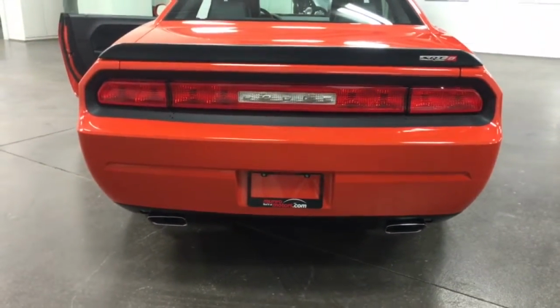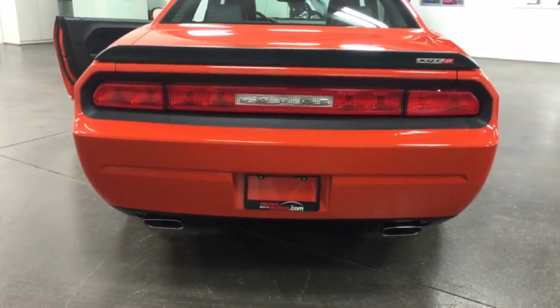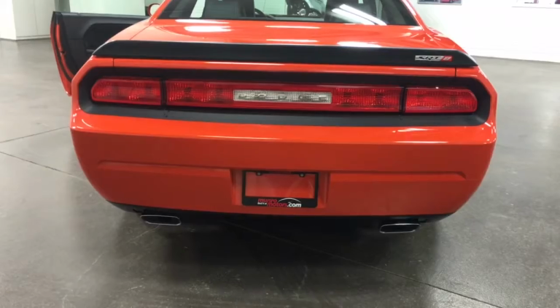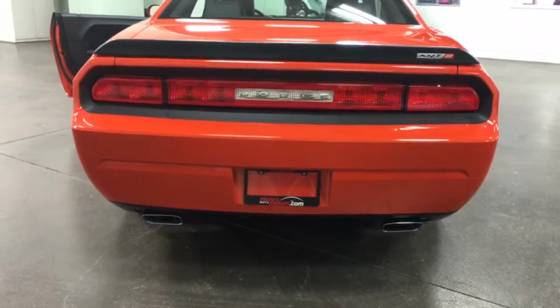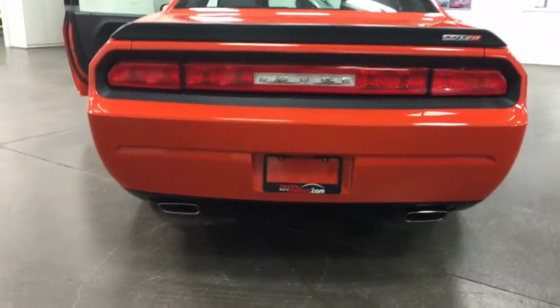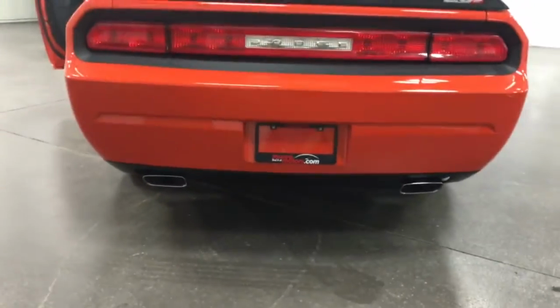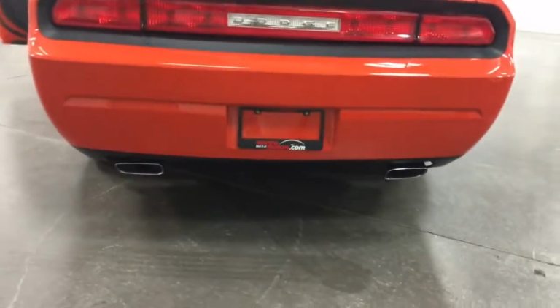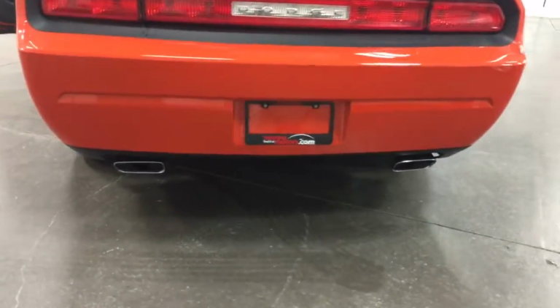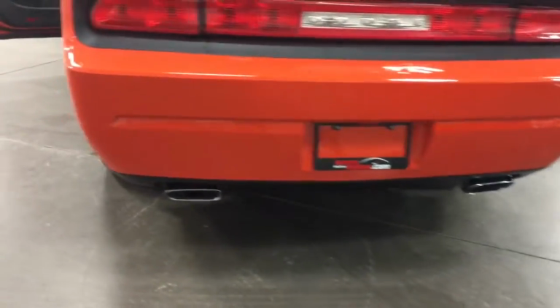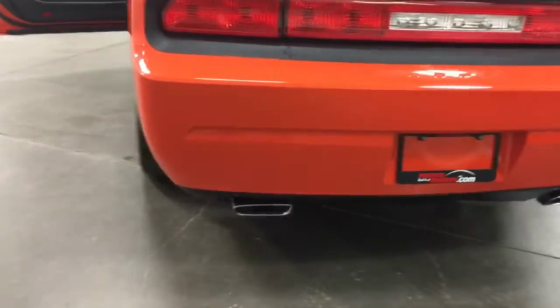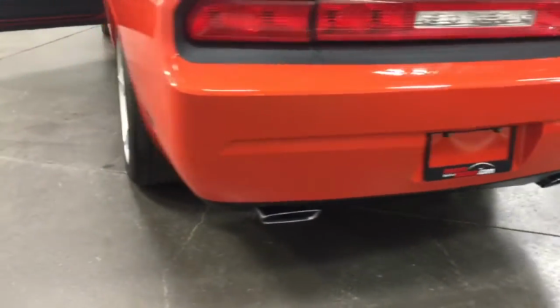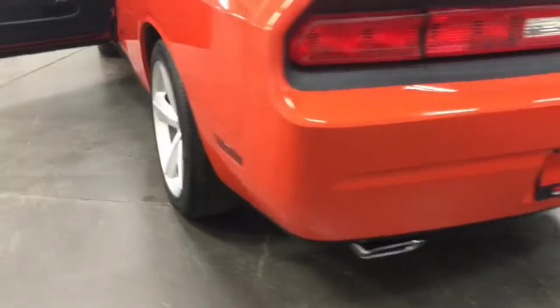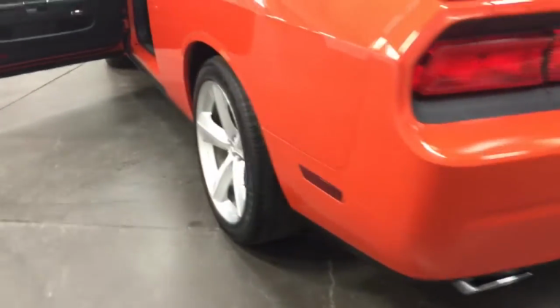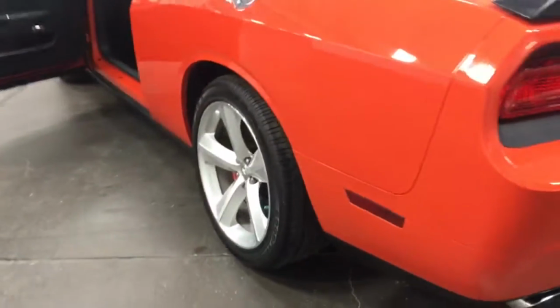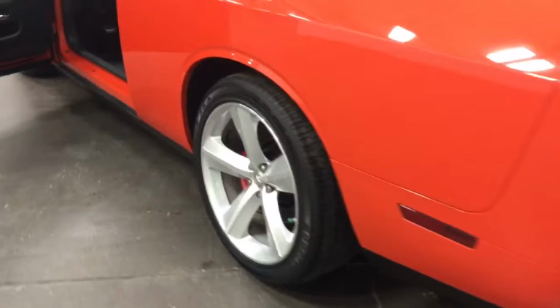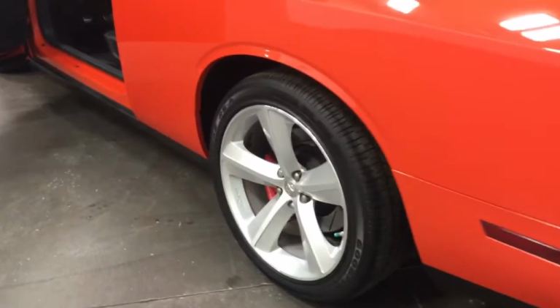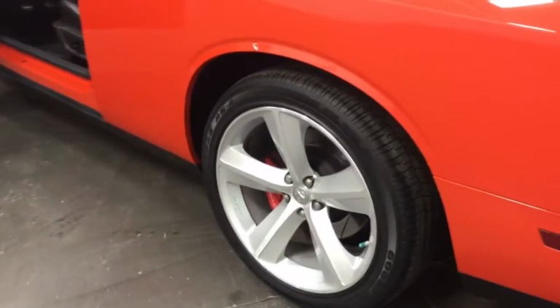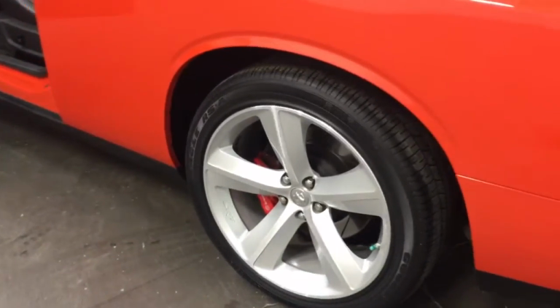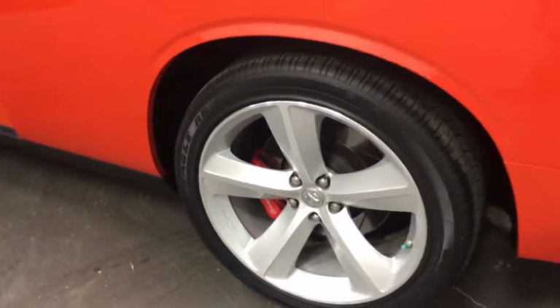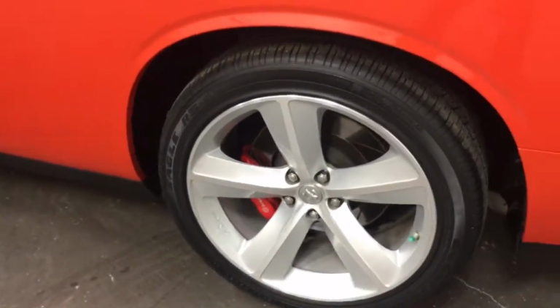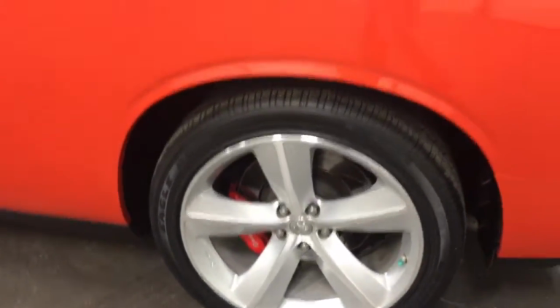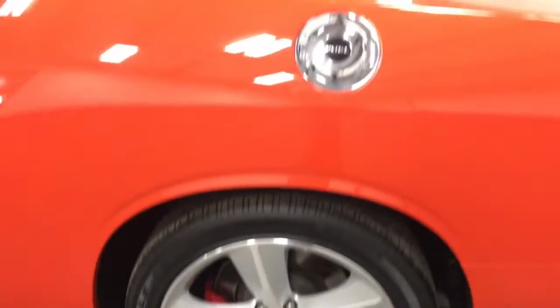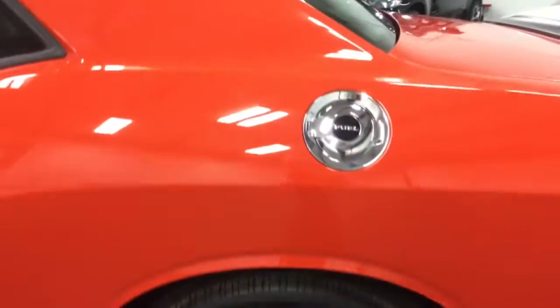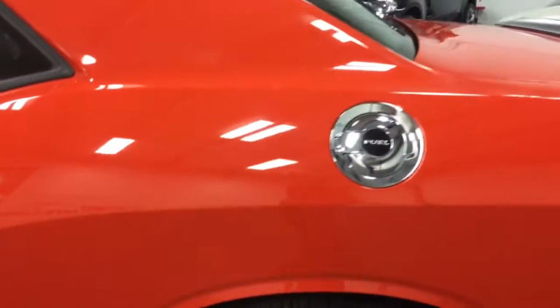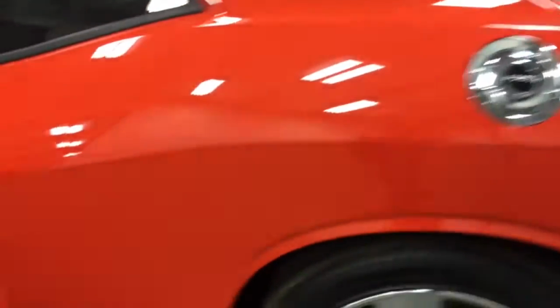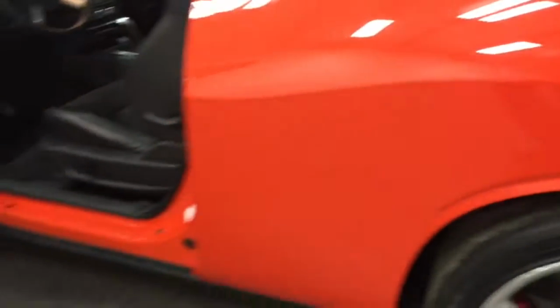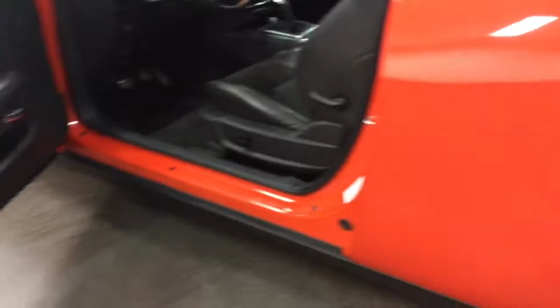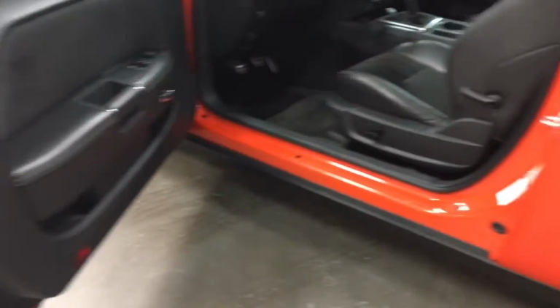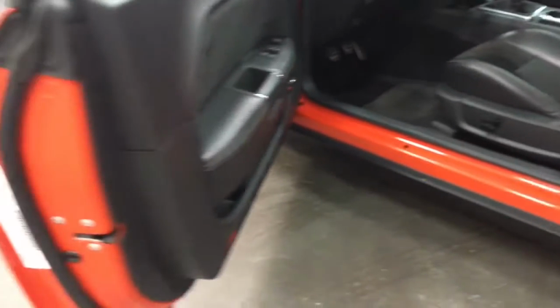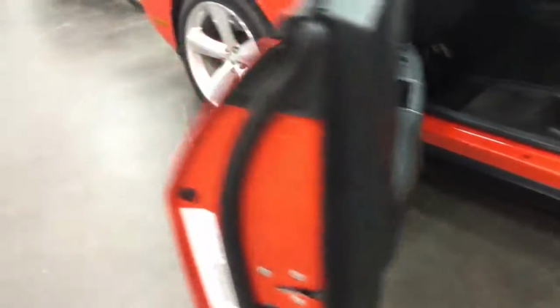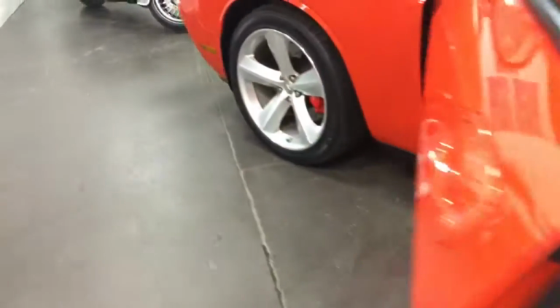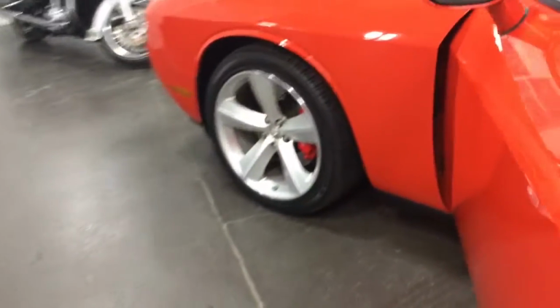Nice-looking exhaust with the rectangular outlets there, all chrome-tipped. The wheel looks awesome — no curb rash, no issues. A really well-maintained car, well-loved, one-owner super machine.